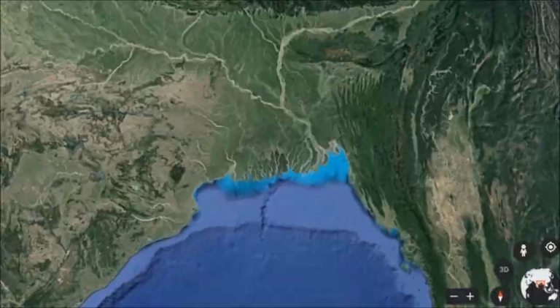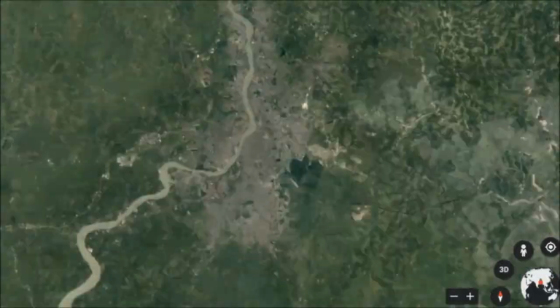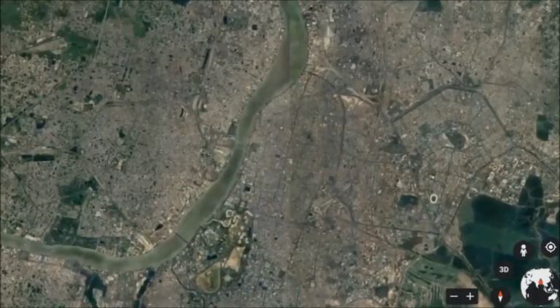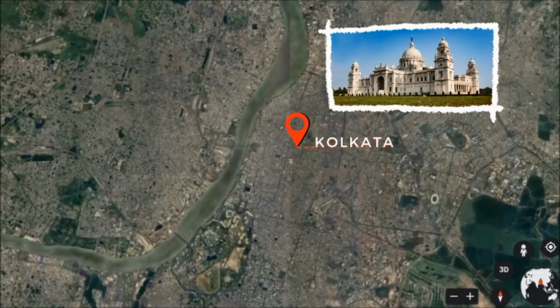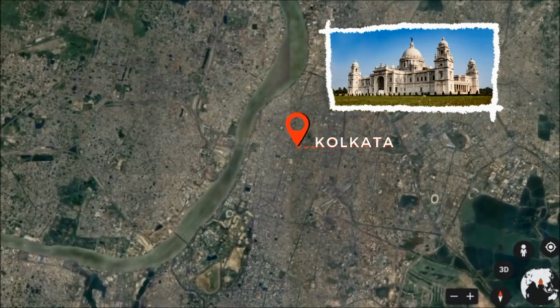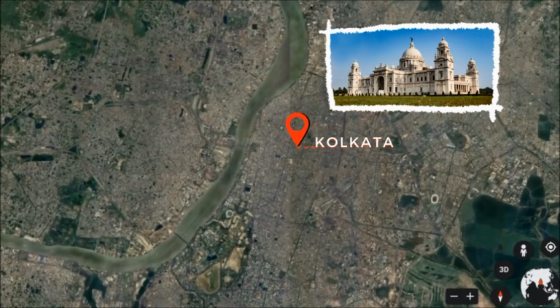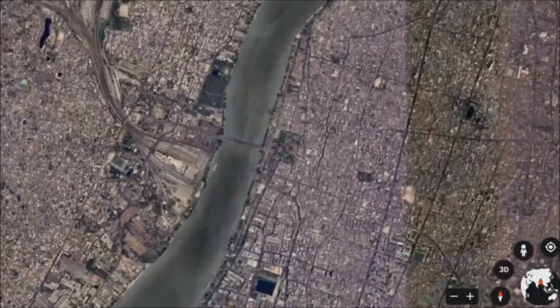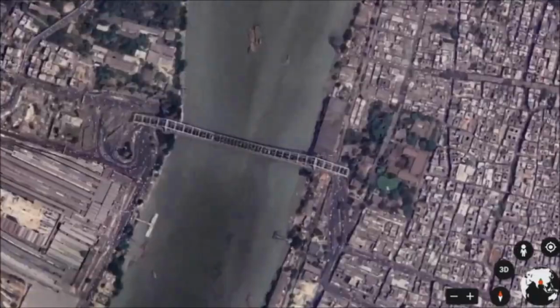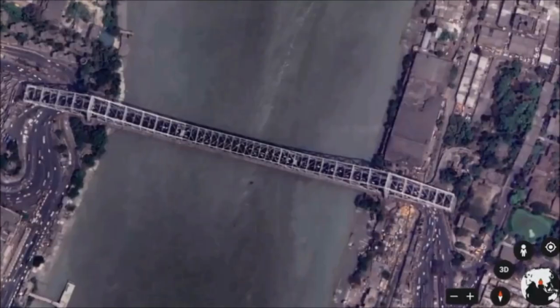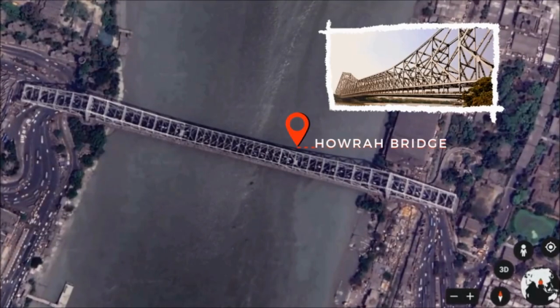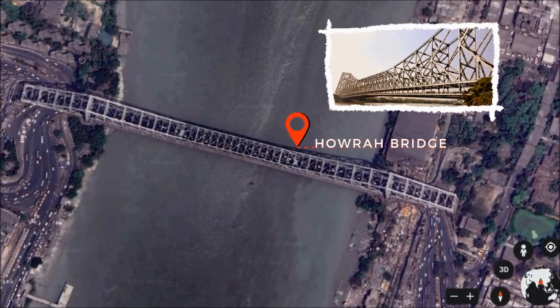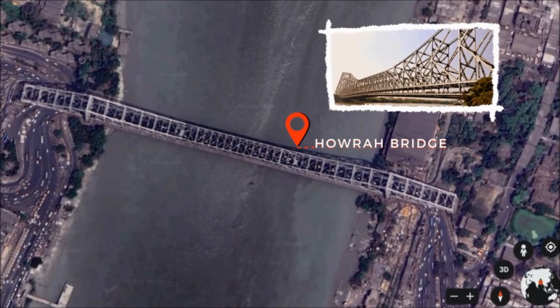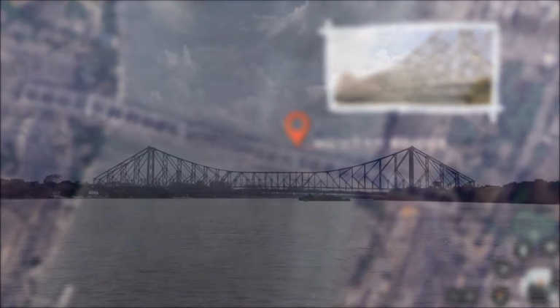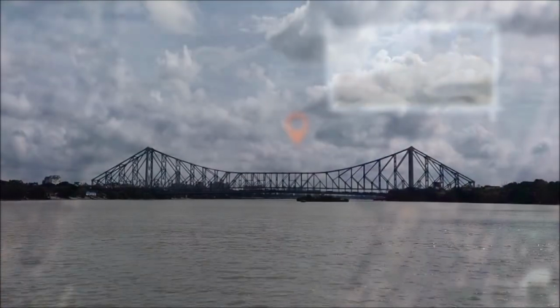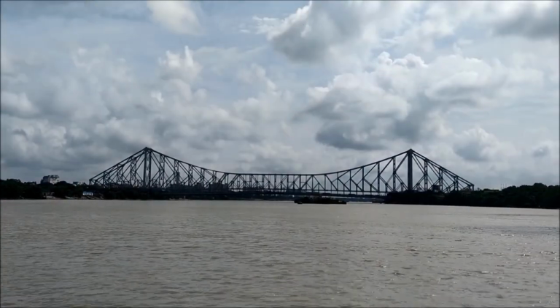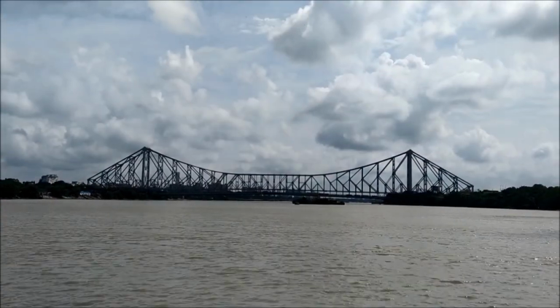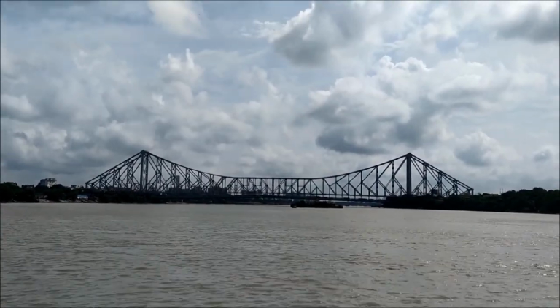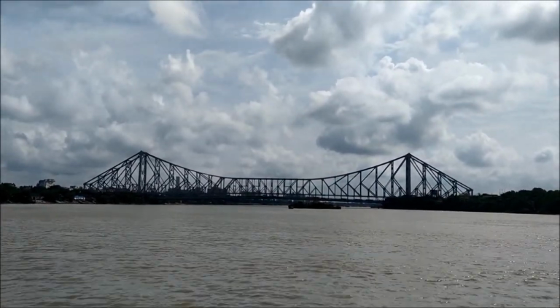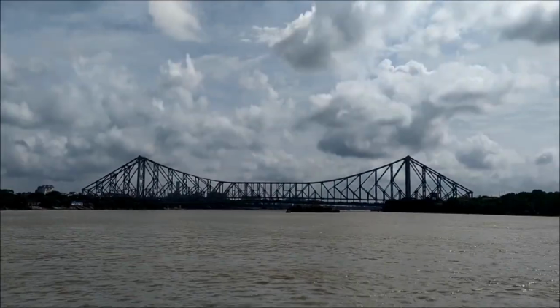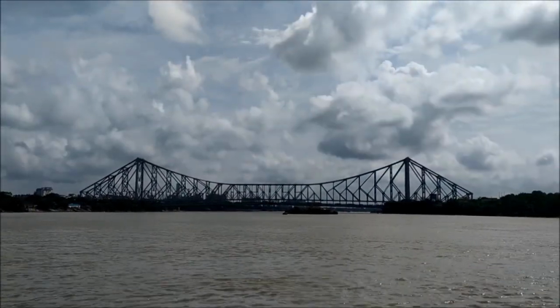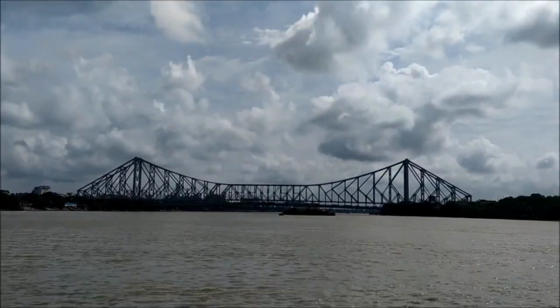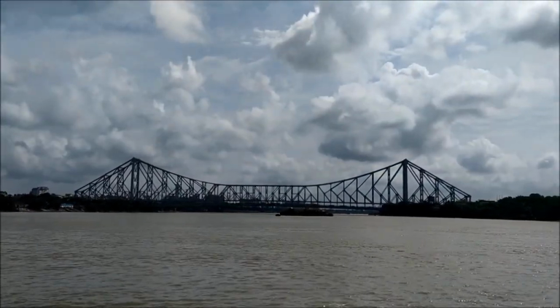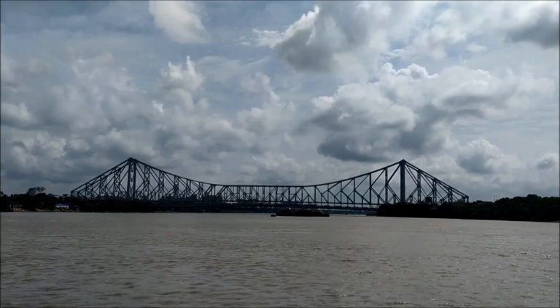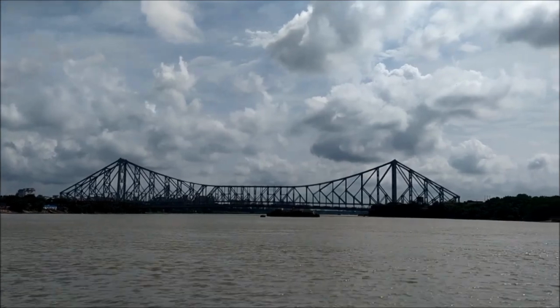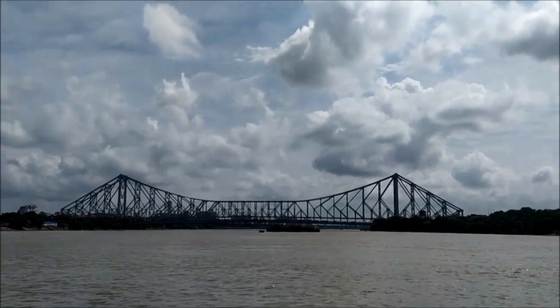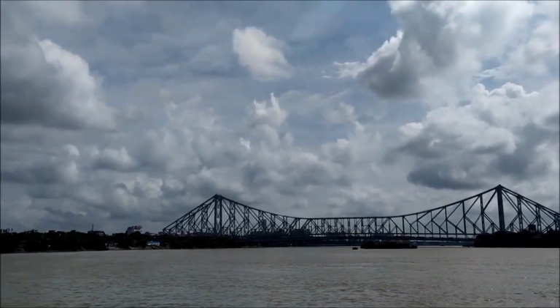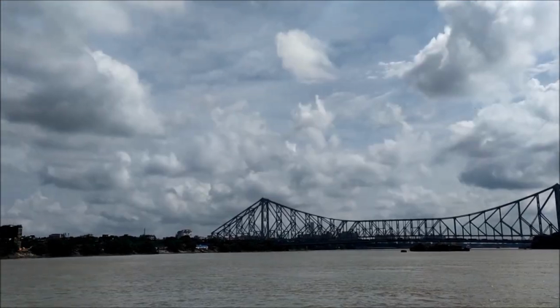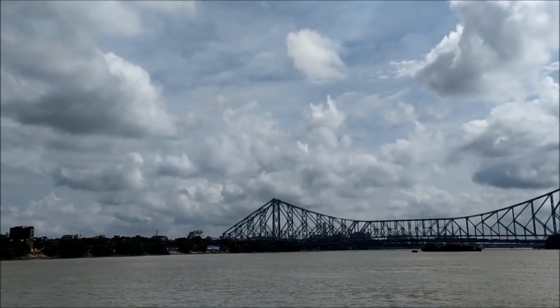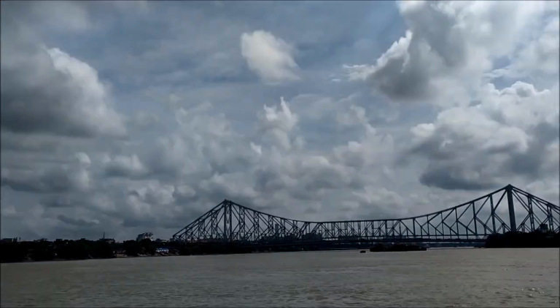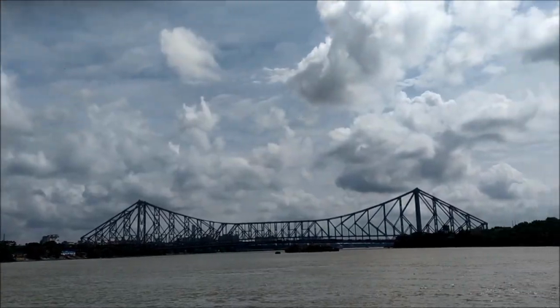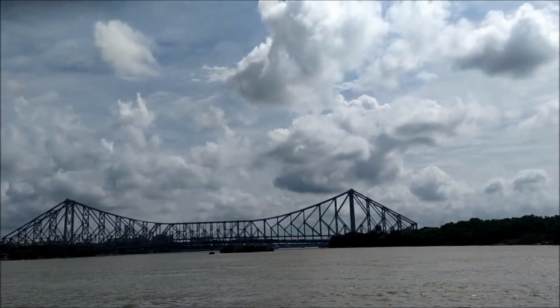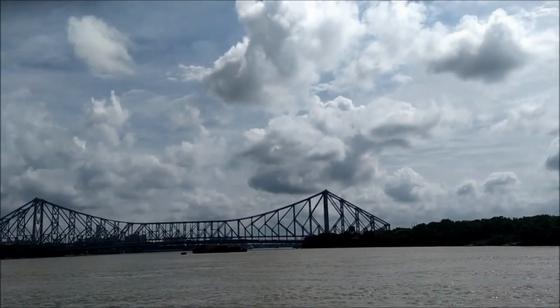If someone mentions Kolkata, the first place that comes to mind is Howrah Bridge. The bridge on the Hooghly River is a famous symbol of Kolkata and the pride of its inhabitants, connecting Kolkata with its neighbor city of Howrah.